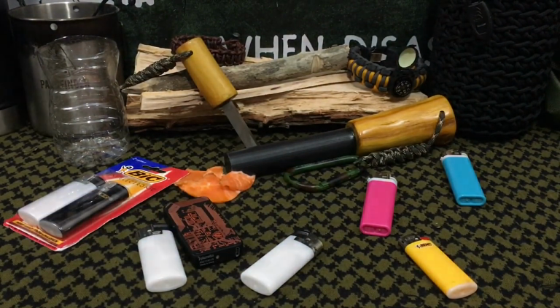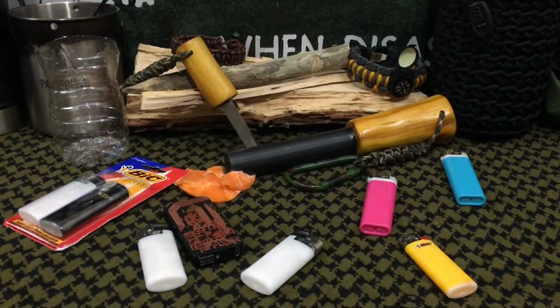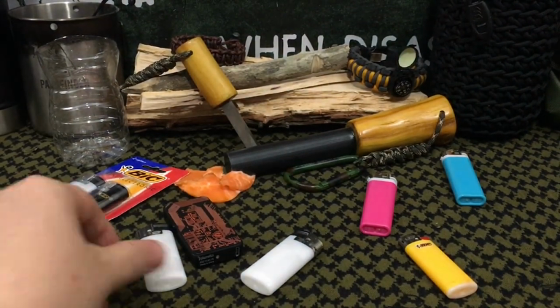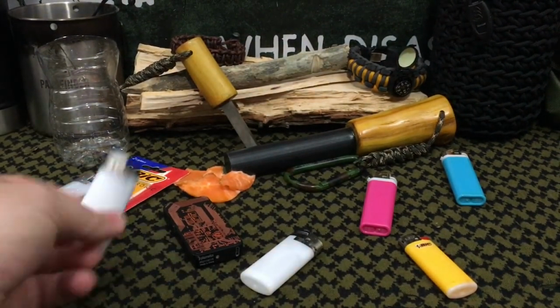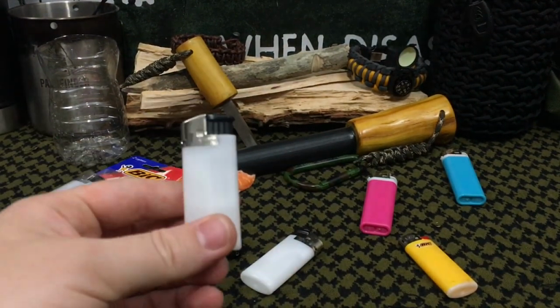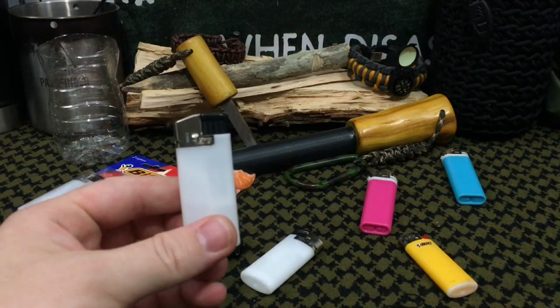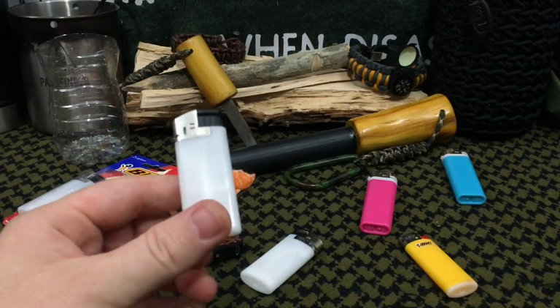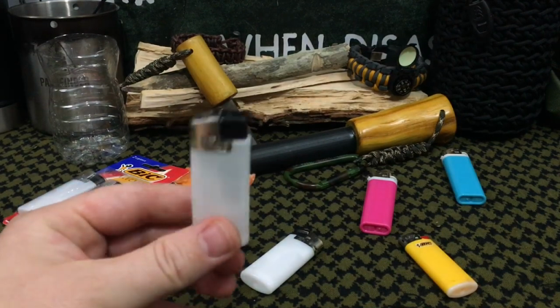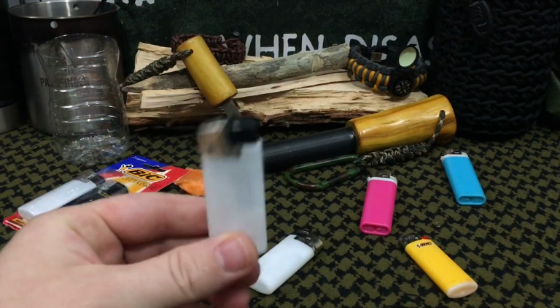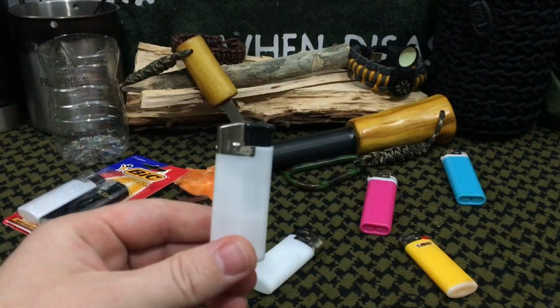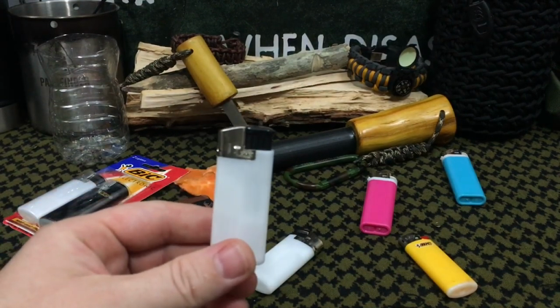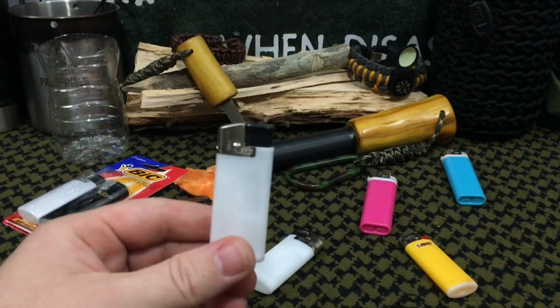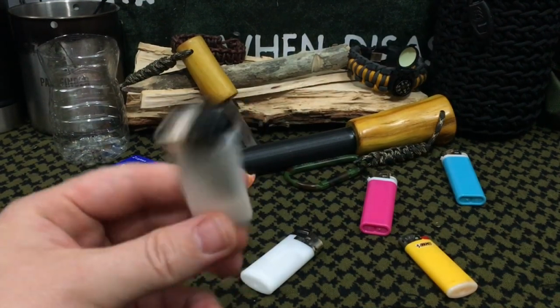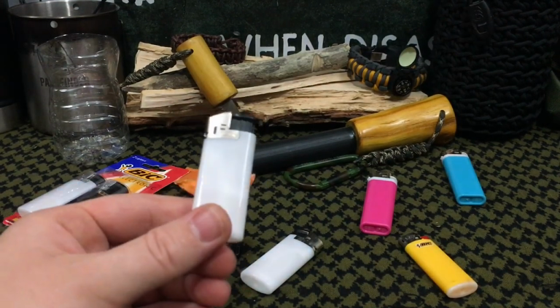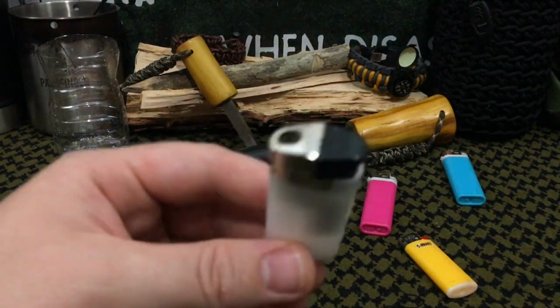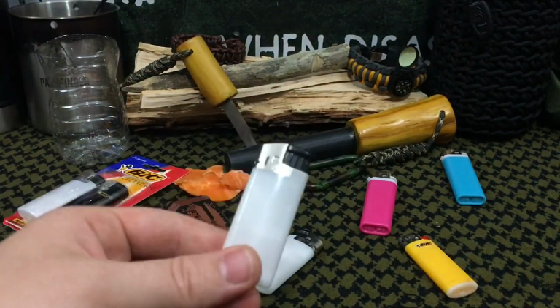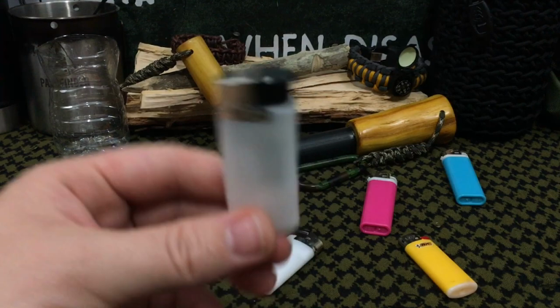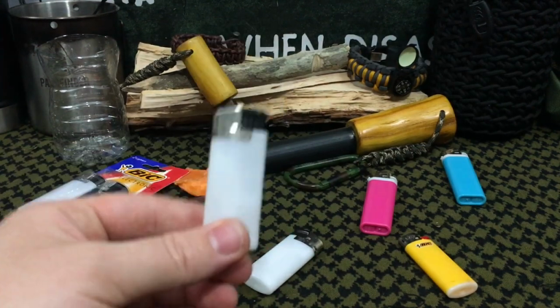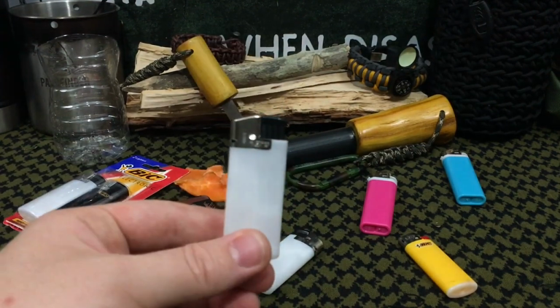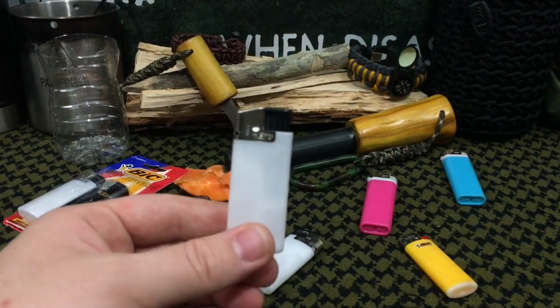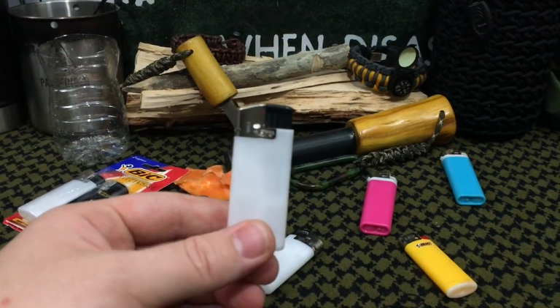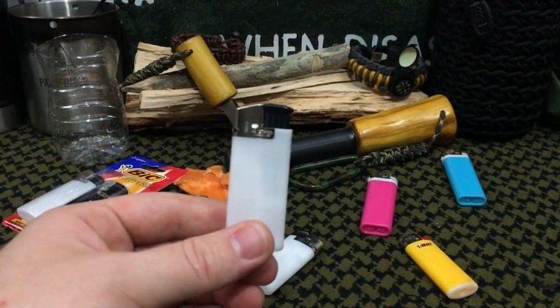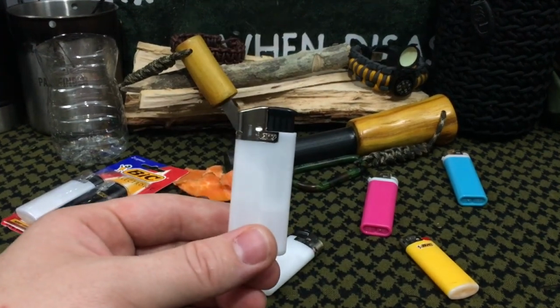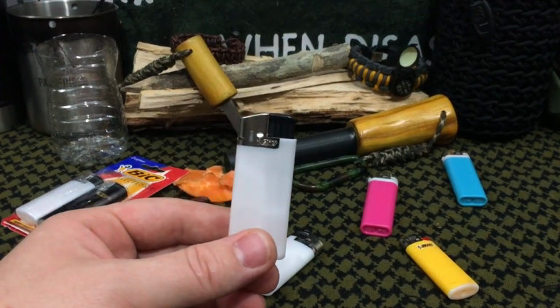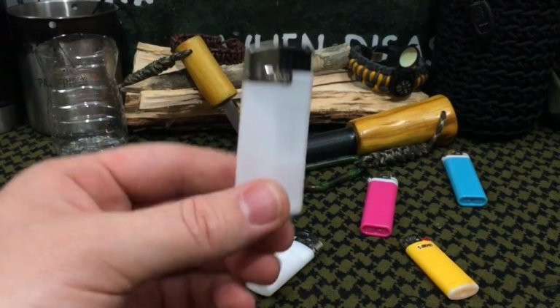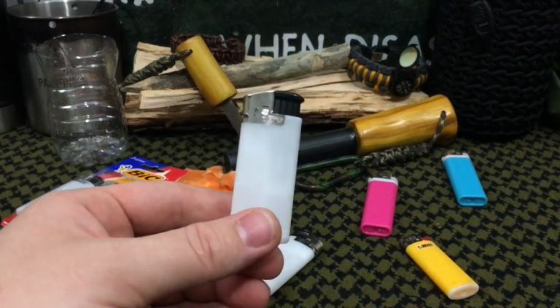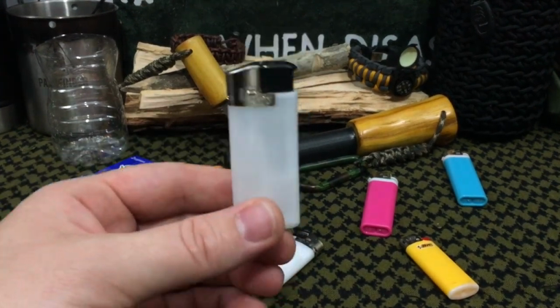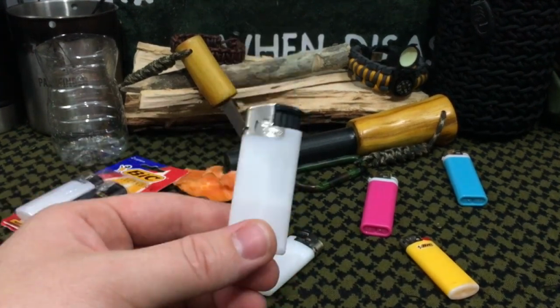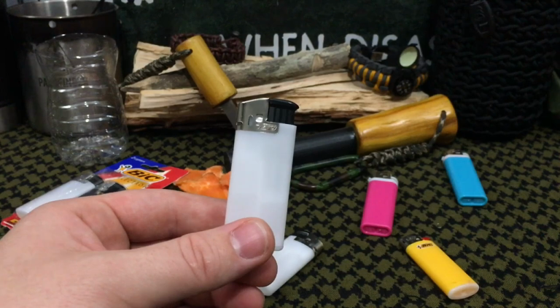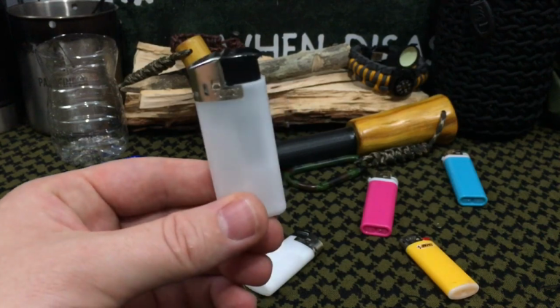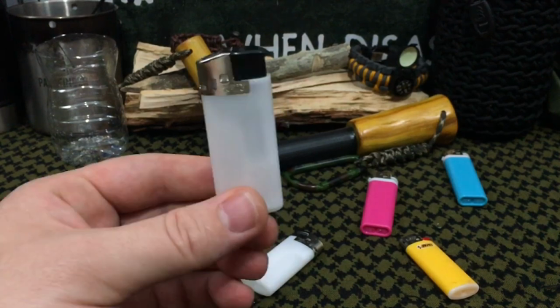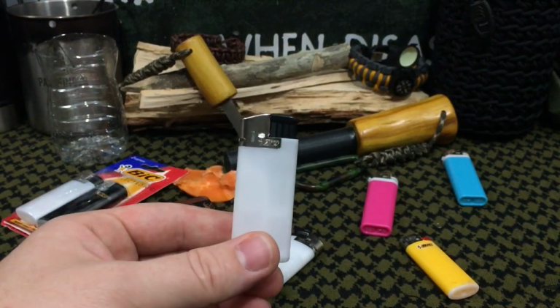$2.50 per lighter, you get a few thousand clicks, and it doesn't matter — you can leave it in your pocket, put it in your pack, put it in your glove box, leave it and forget it when you need it. It's not going to be windproof, but you take care of one of the two critical elements with fire starting.